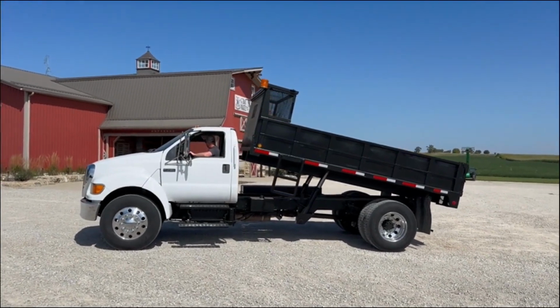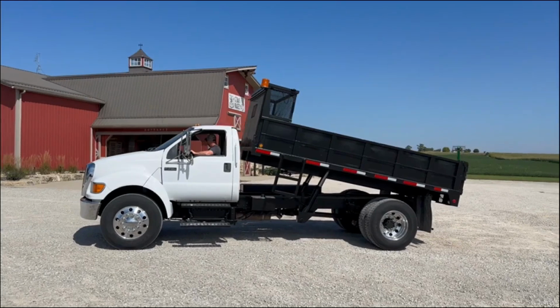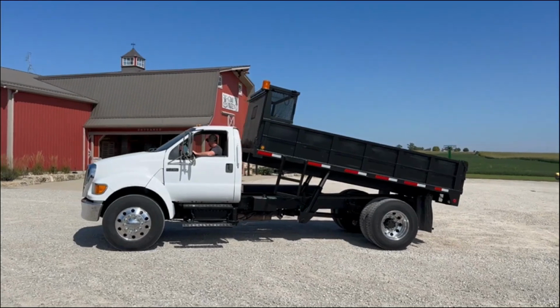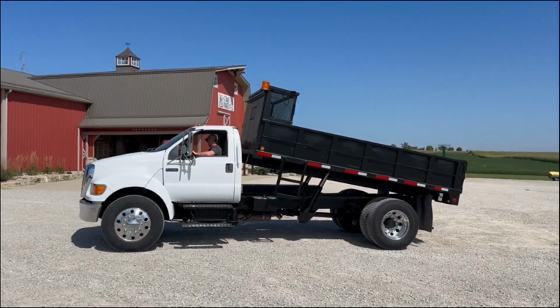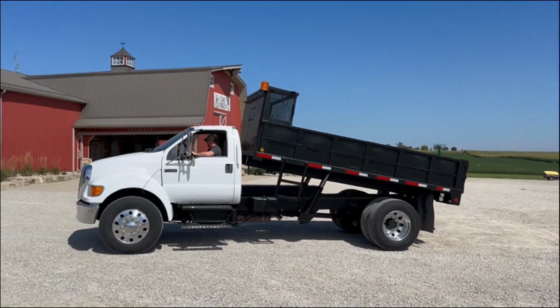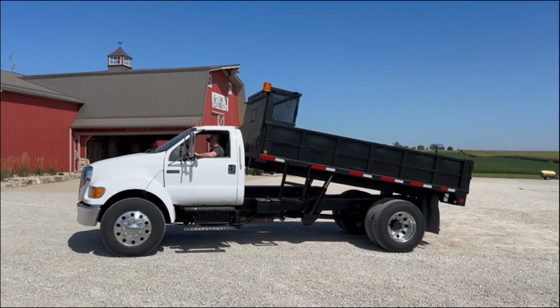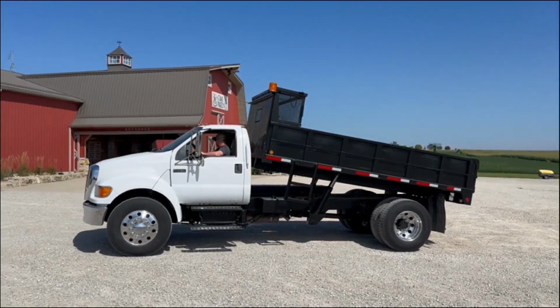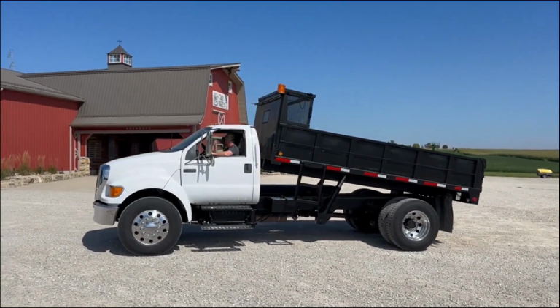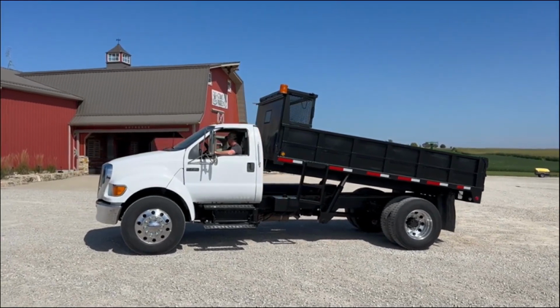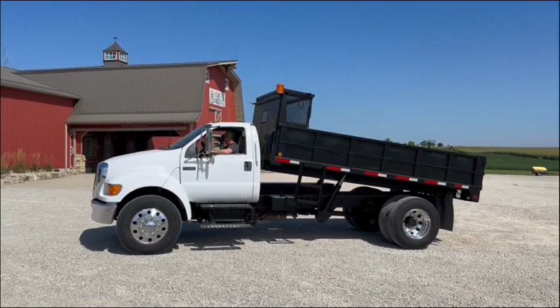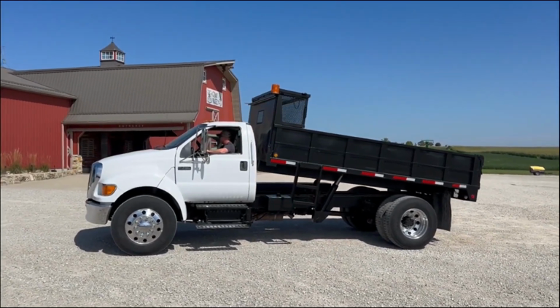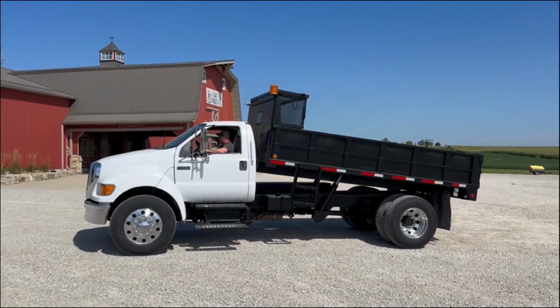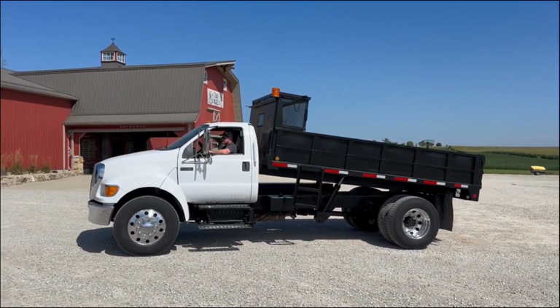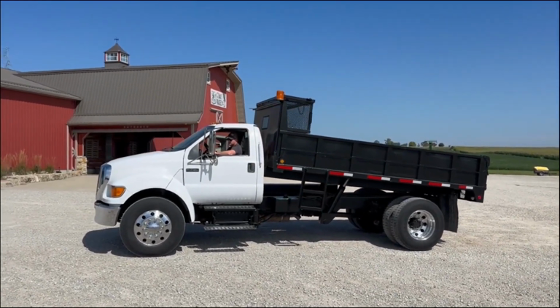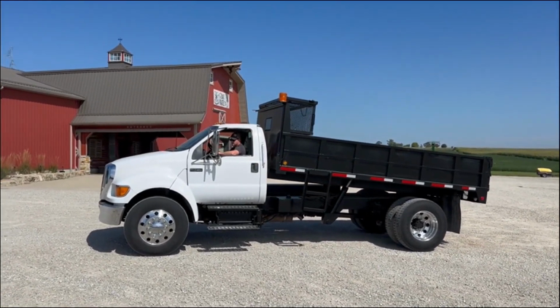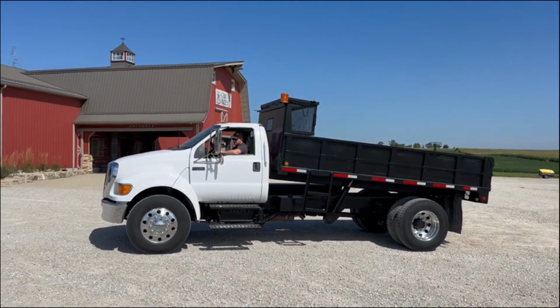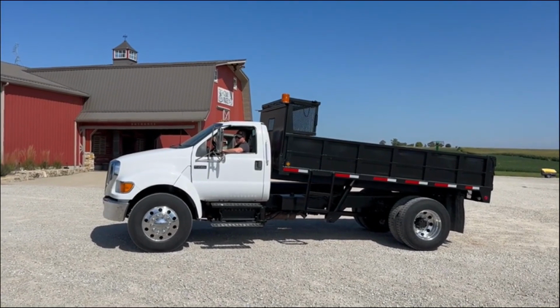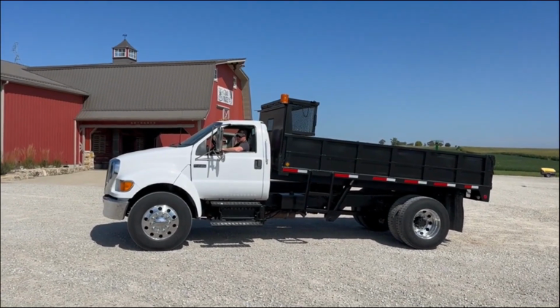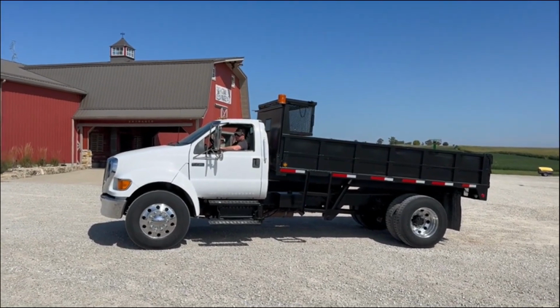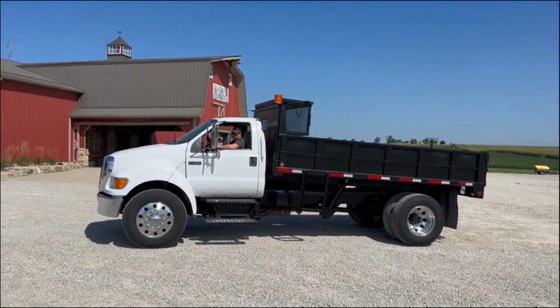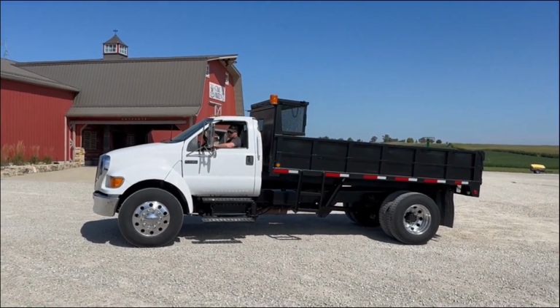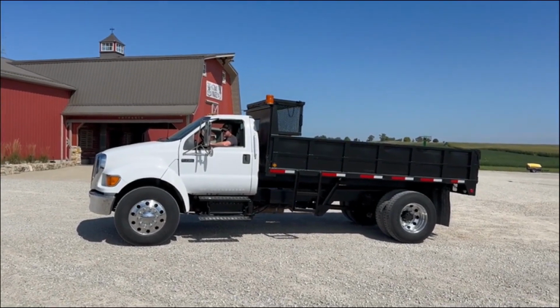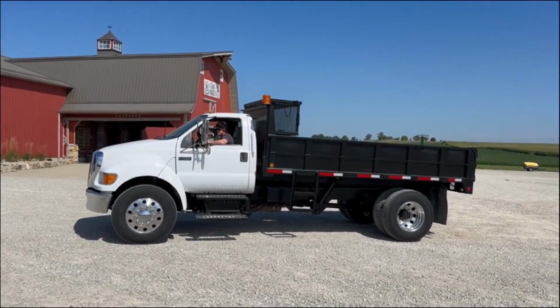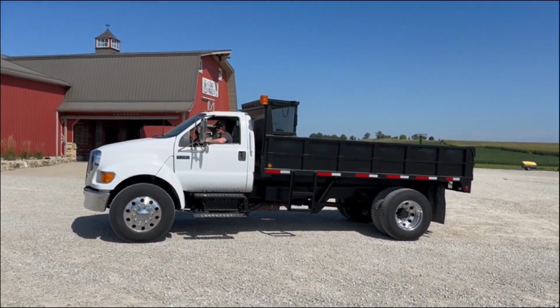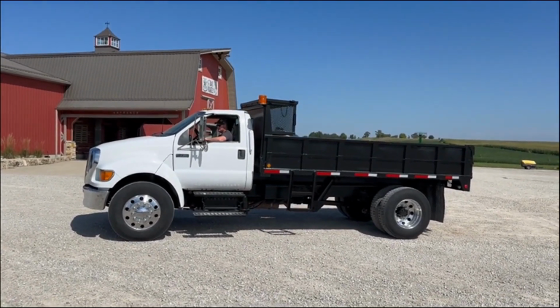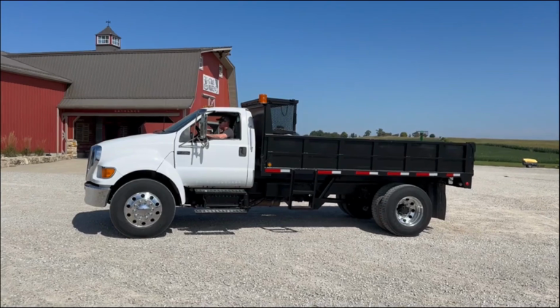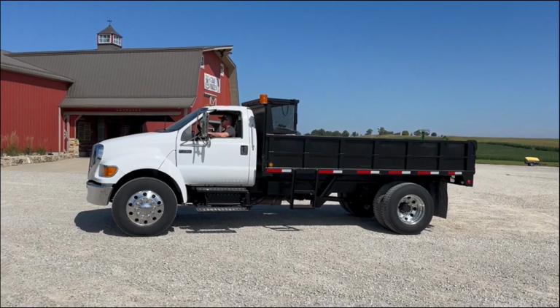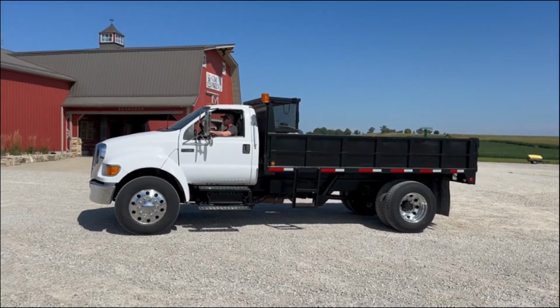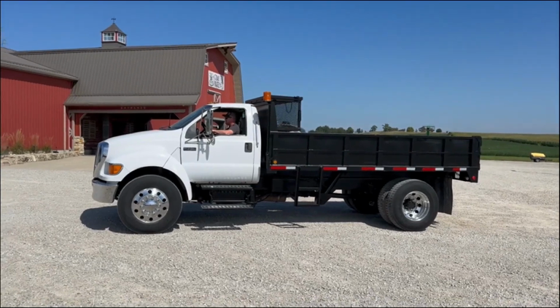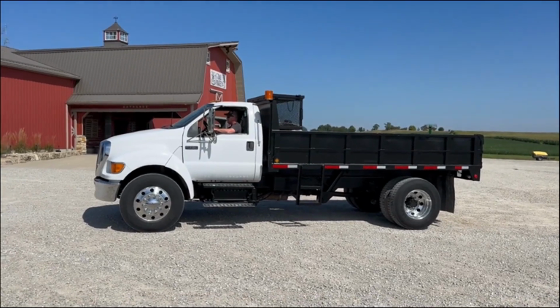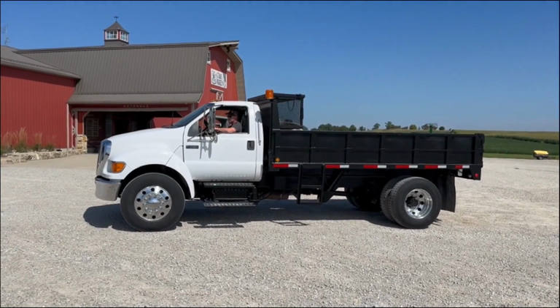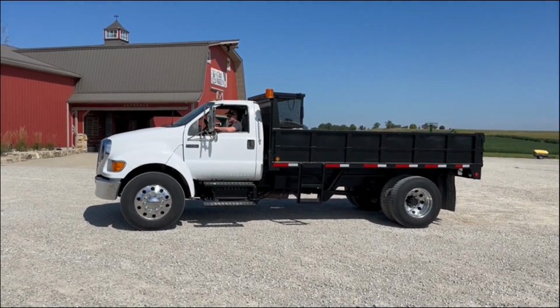Truck runs well. Just a quick little tour on the 2005 Ford F750 XL Super Duty. Look at us with auction time at Old 20 Auctions.